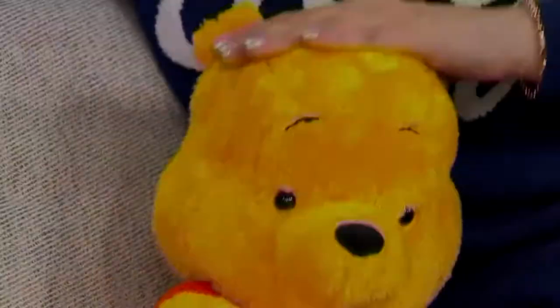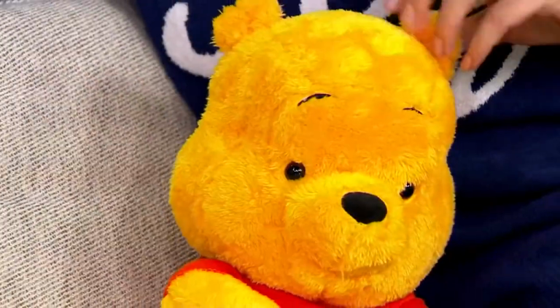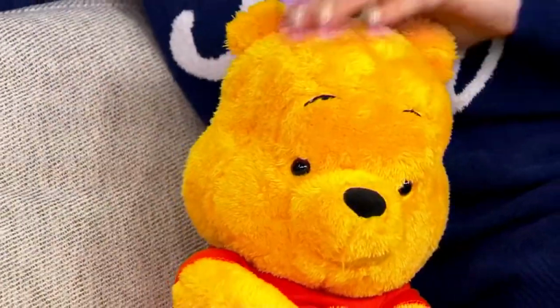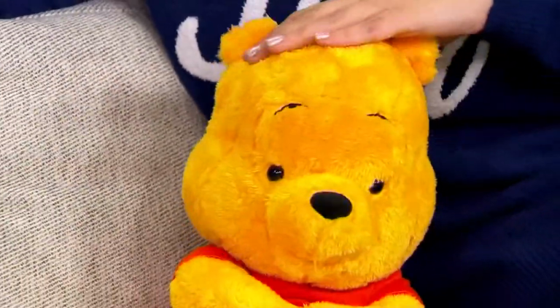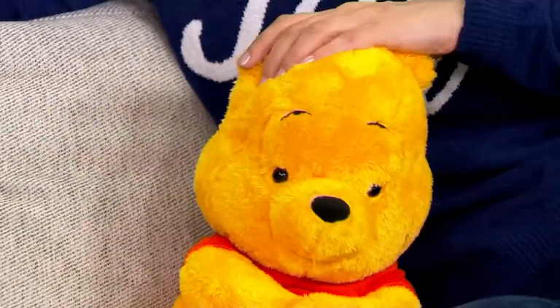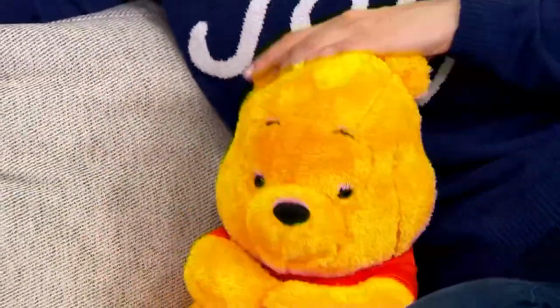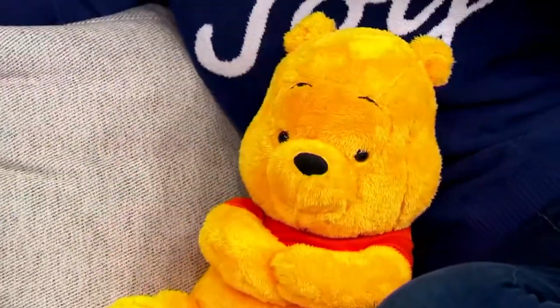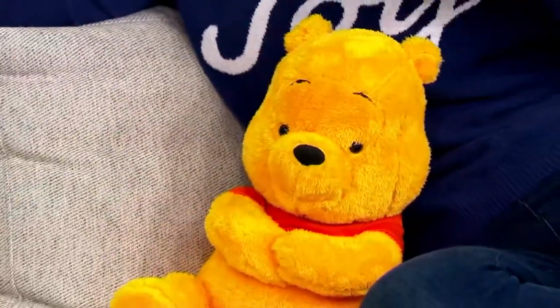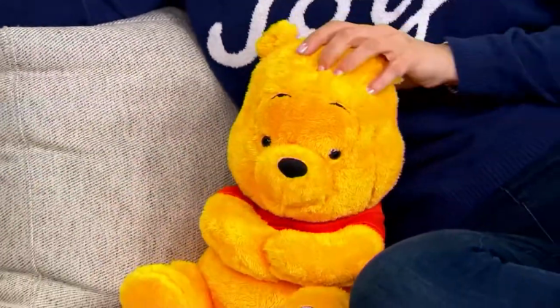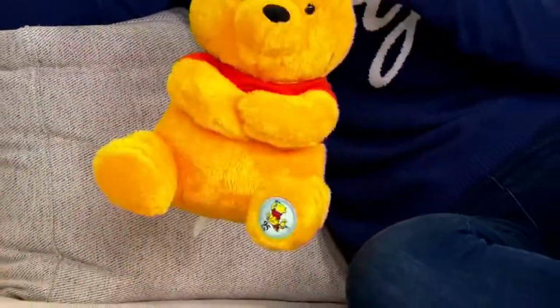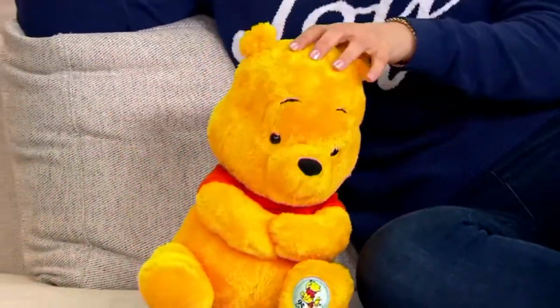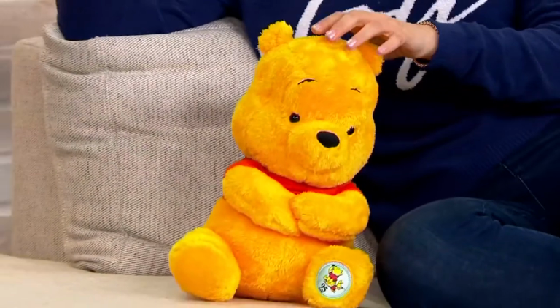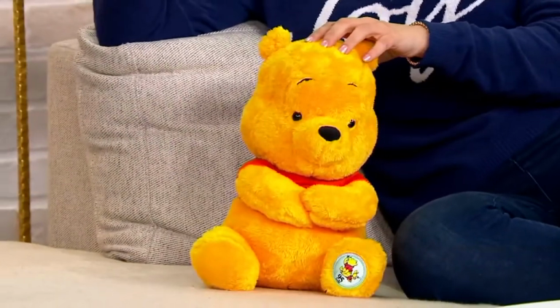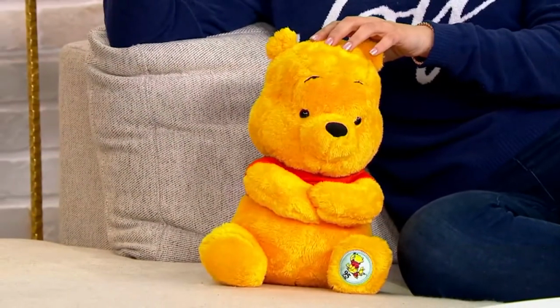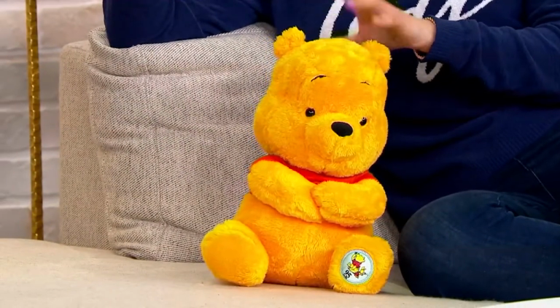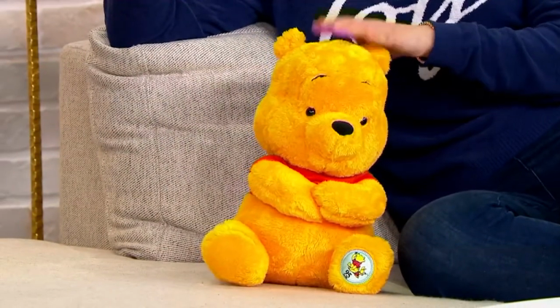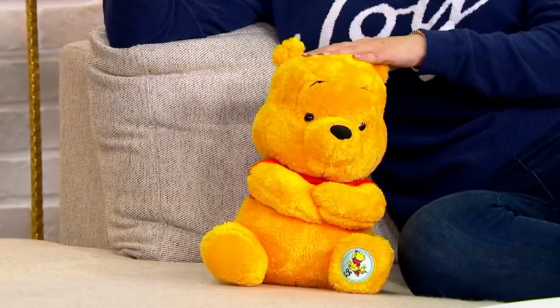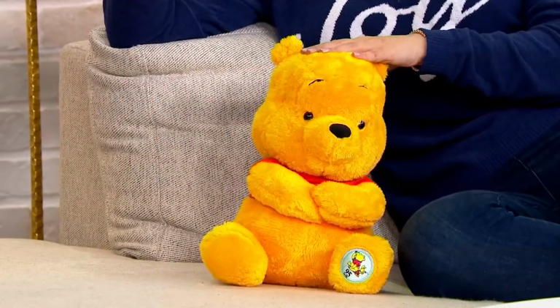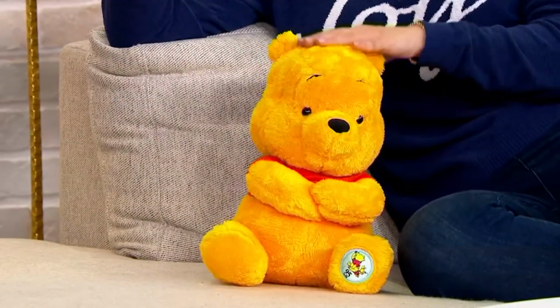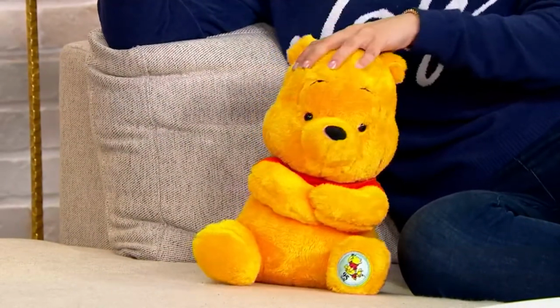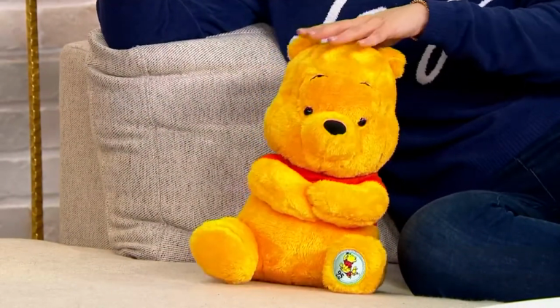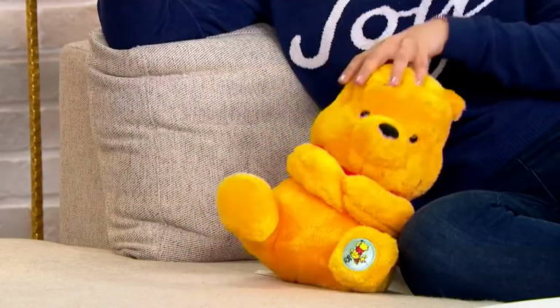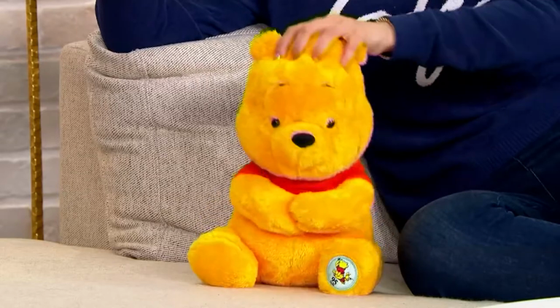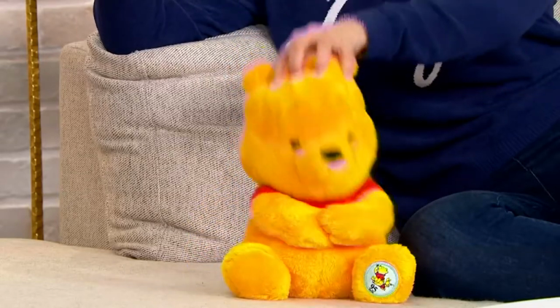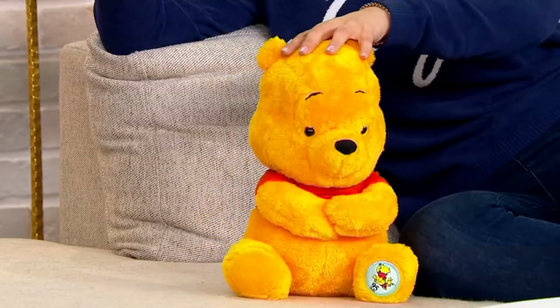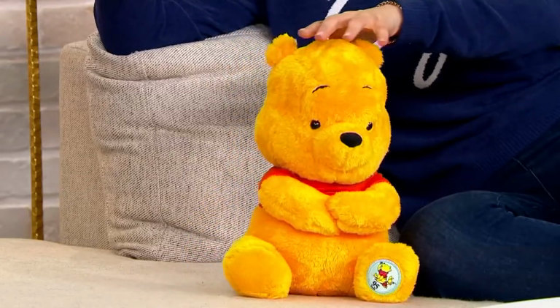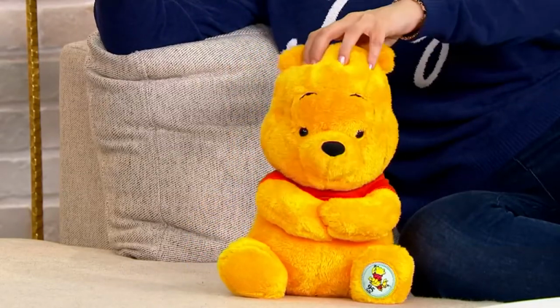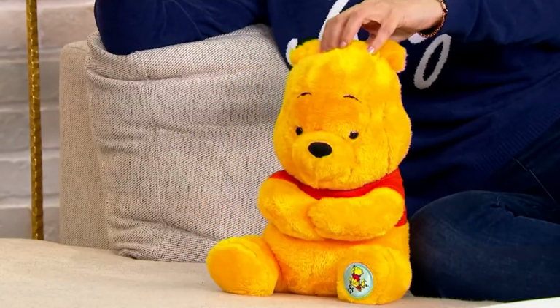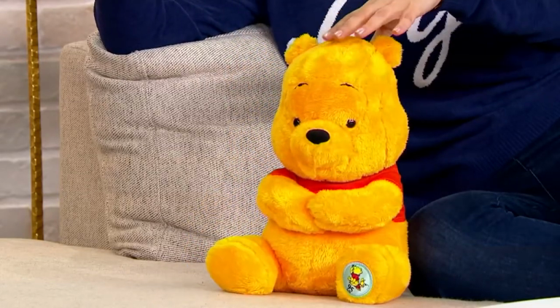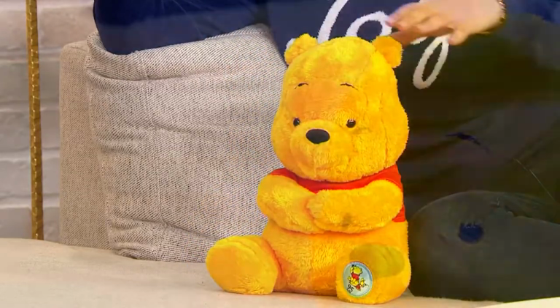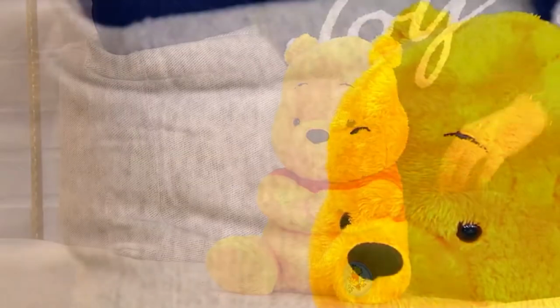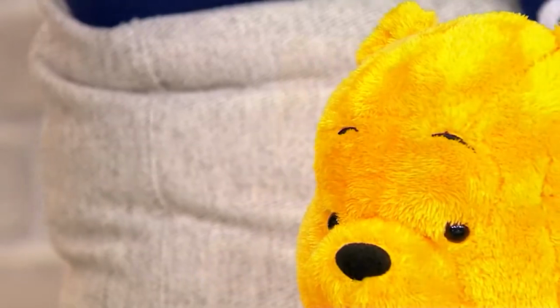Hi Pooh Bear. Oh my goodness. Alright, look how big he is. How big is he? 12 inches. He is one foot high — no wonder. He is a pretty nice sizable bear. He's about the size of Dylan right now.